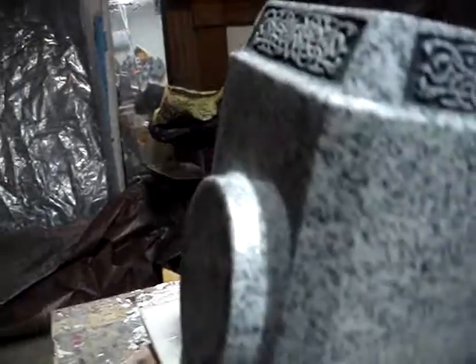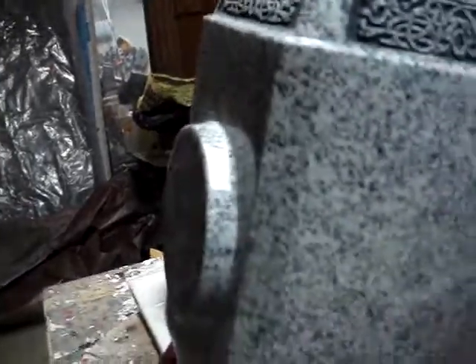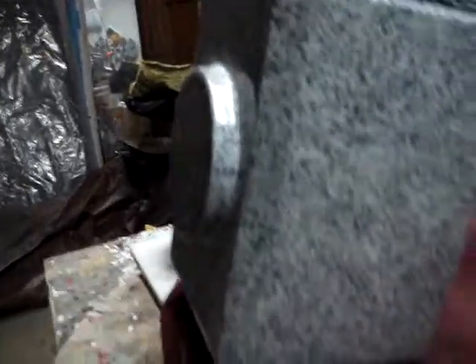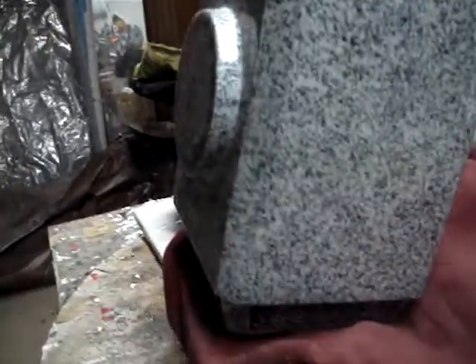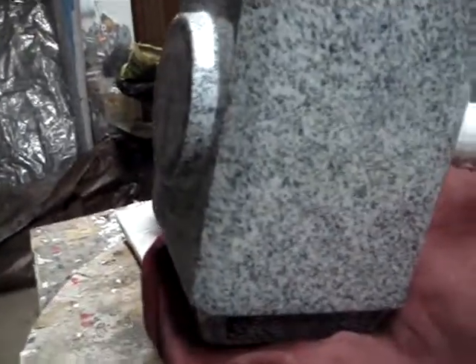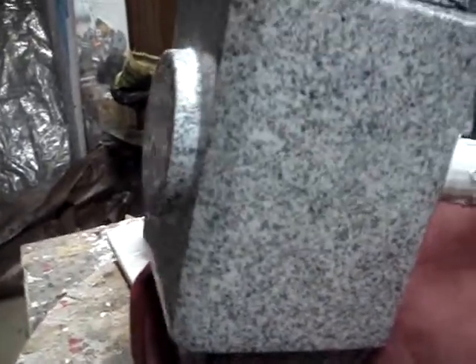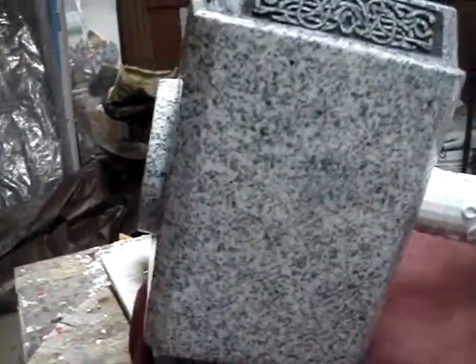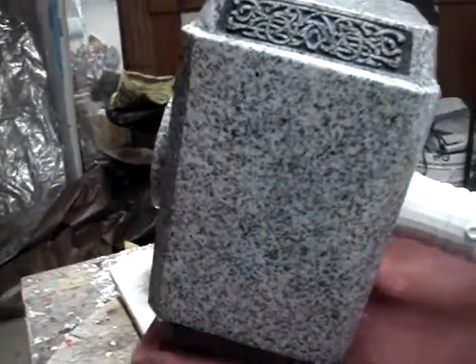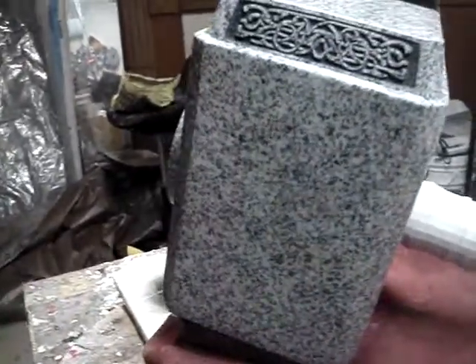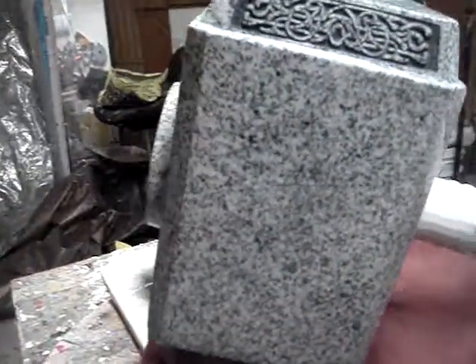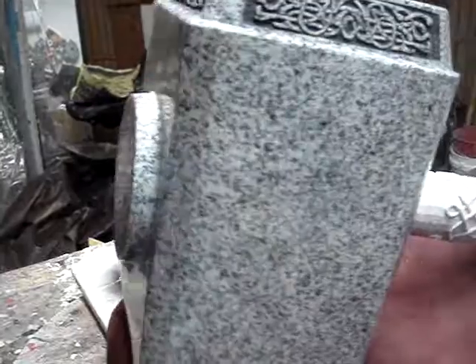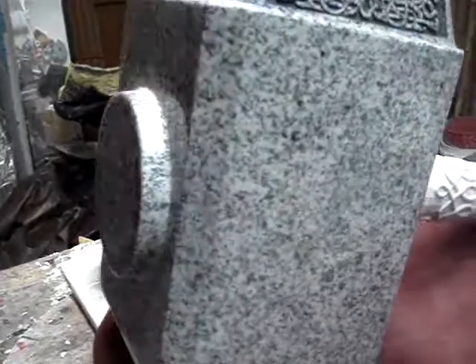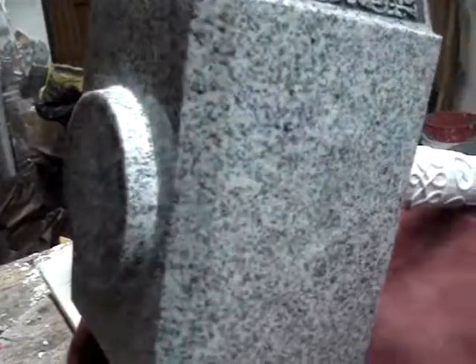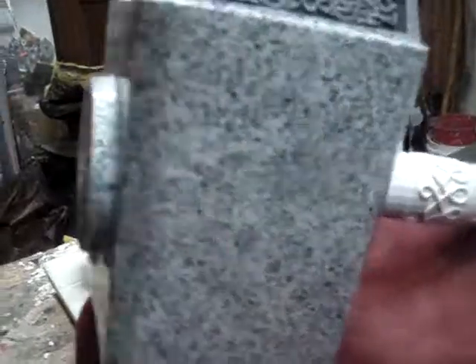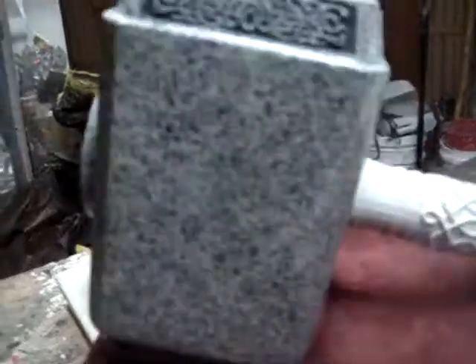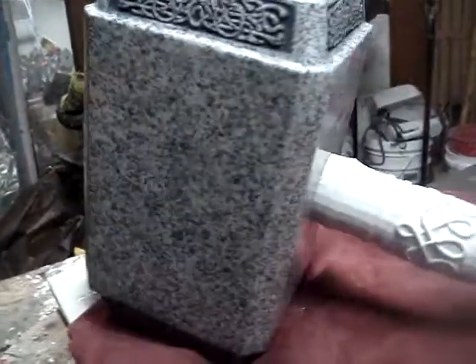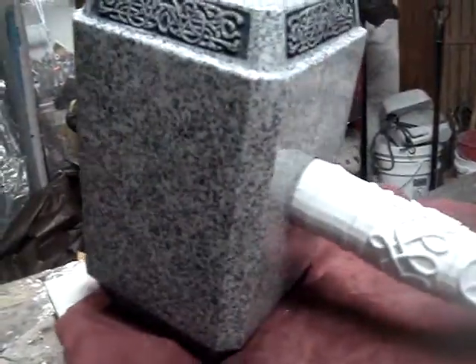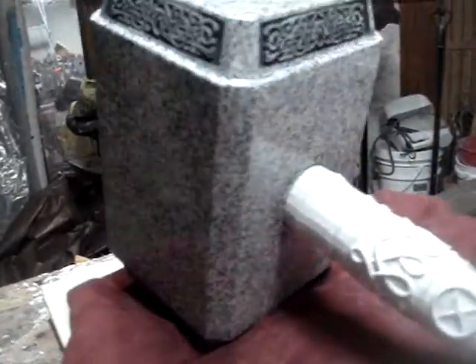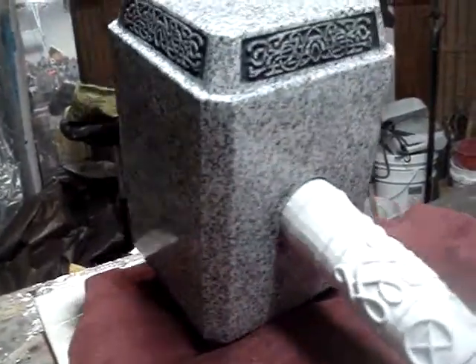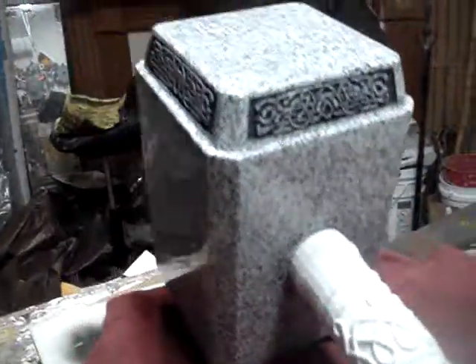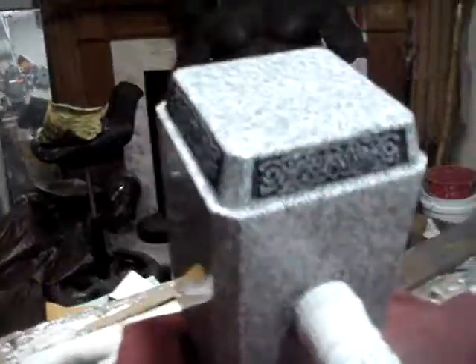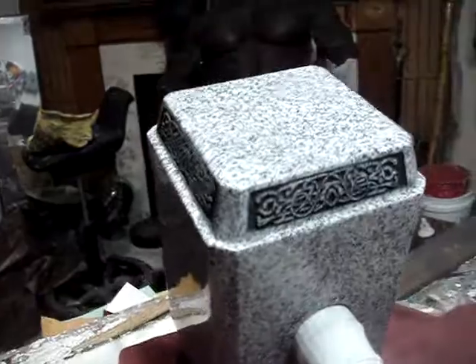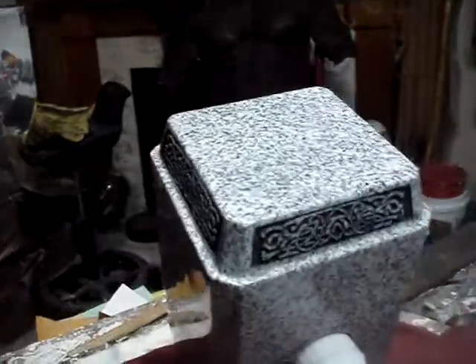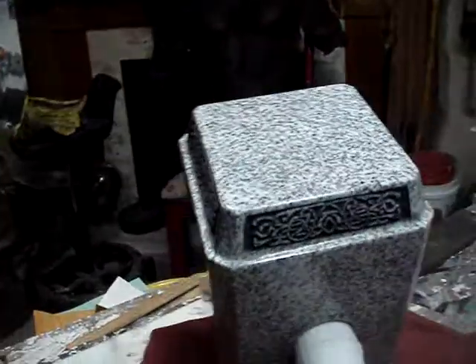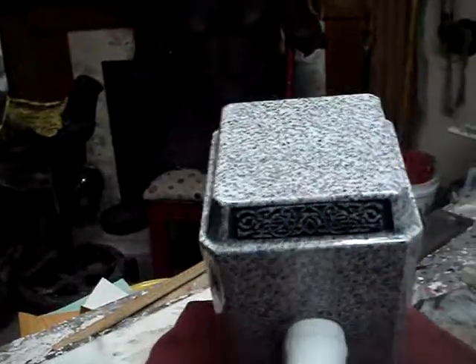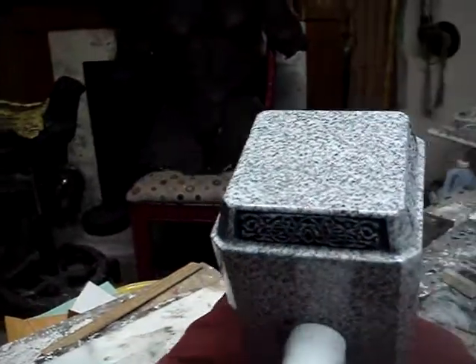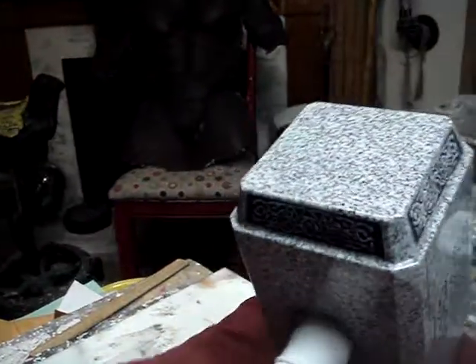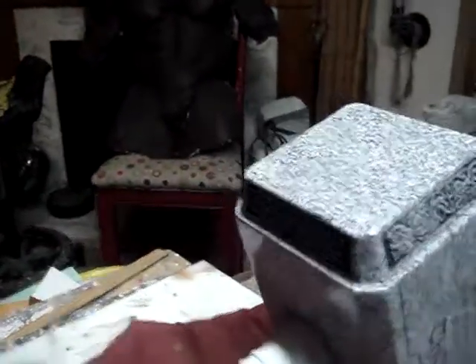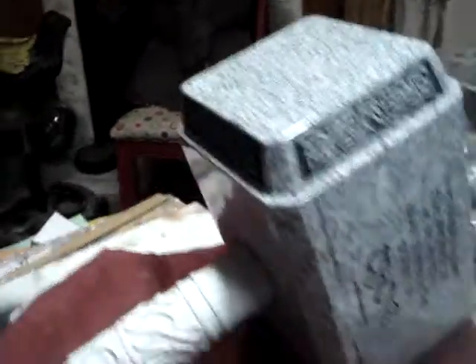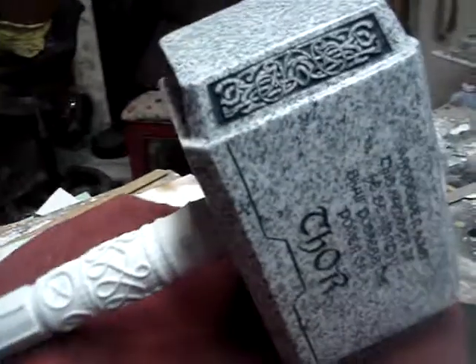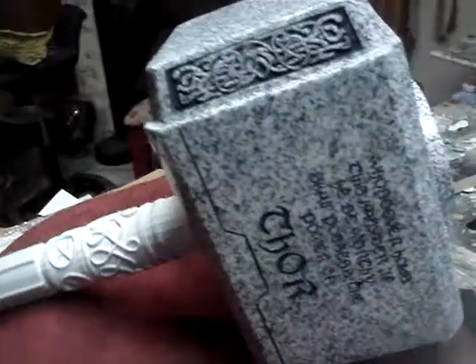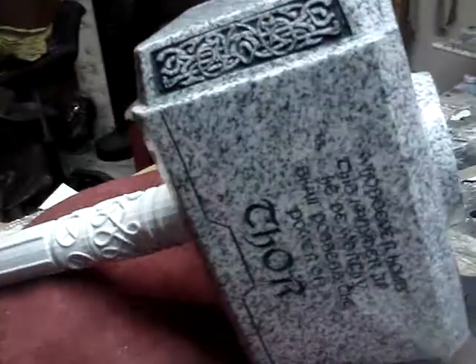This weighs over 20 pounds, solid granite. You can see the shine on it there. This is really, really a nice piece. I almost don't want to let this one go.